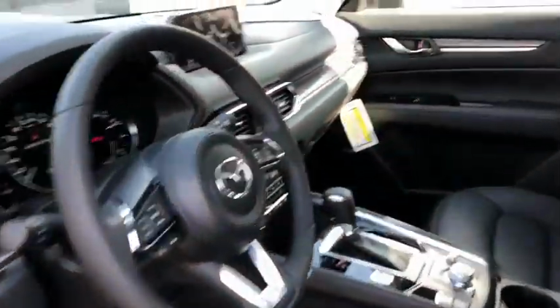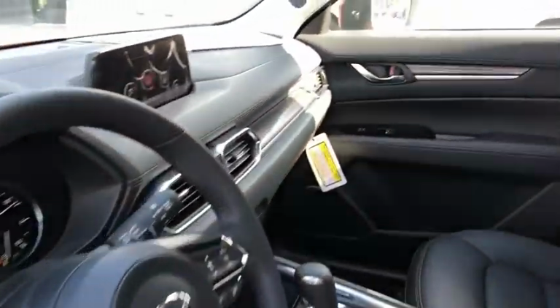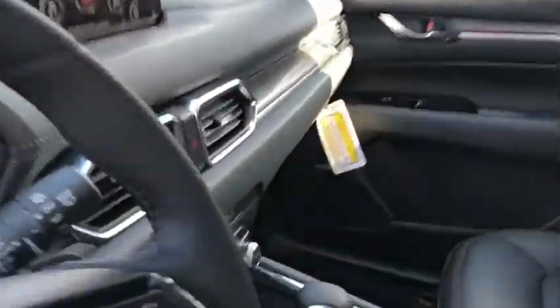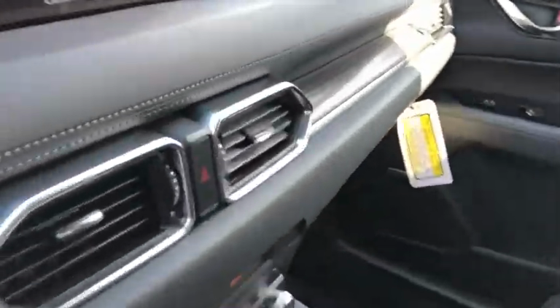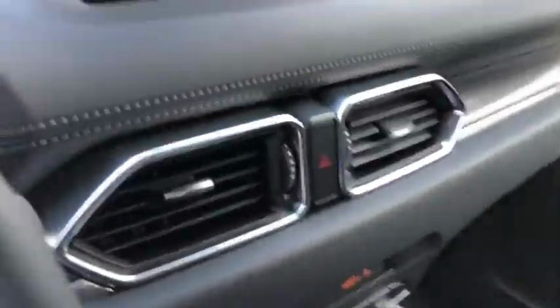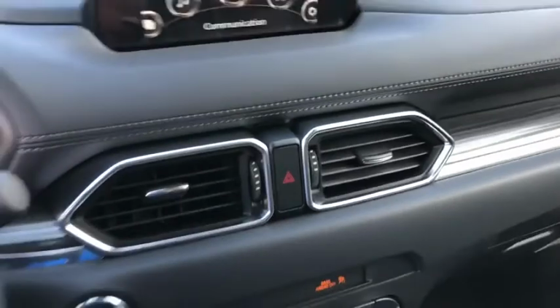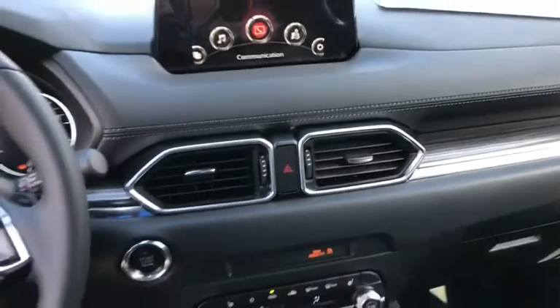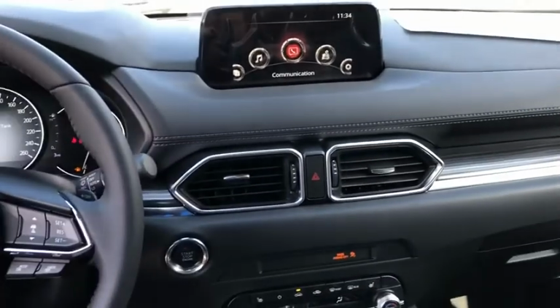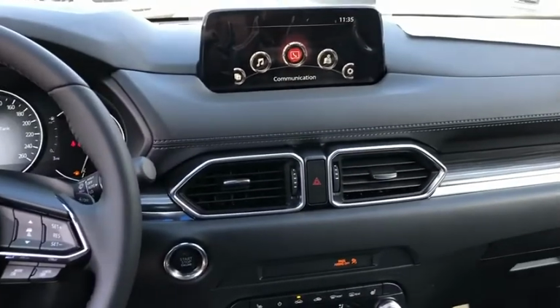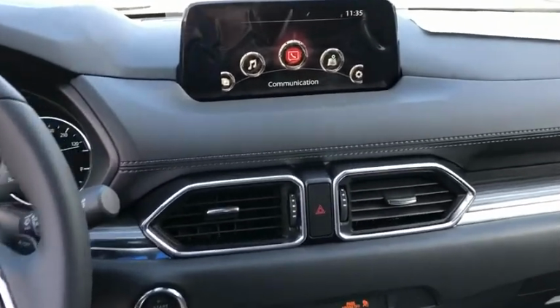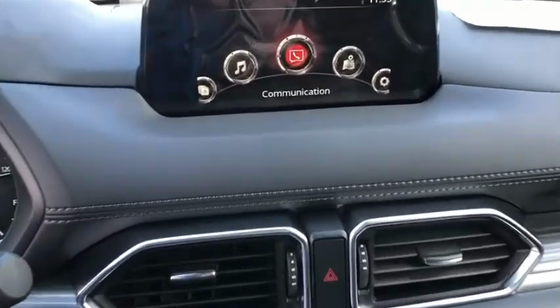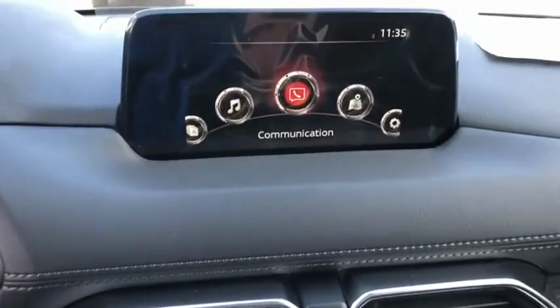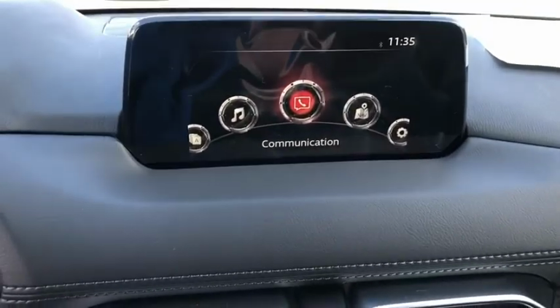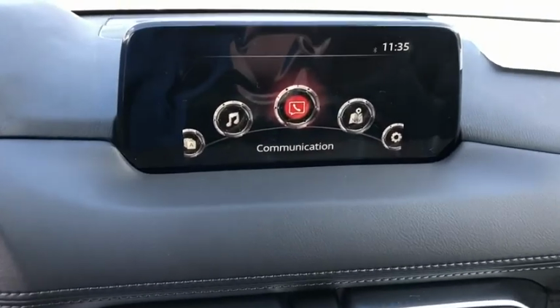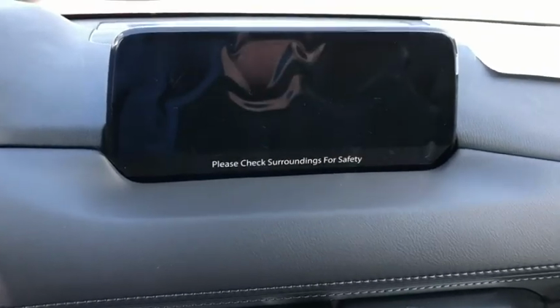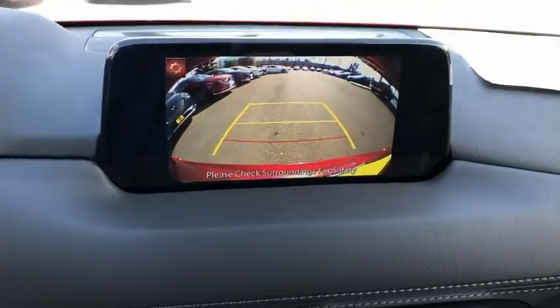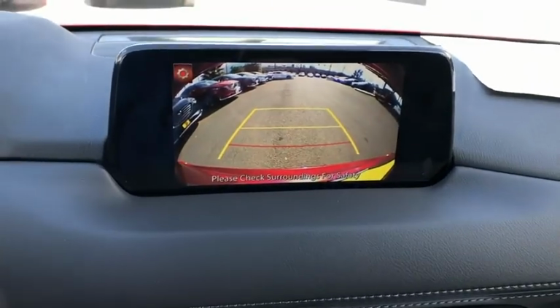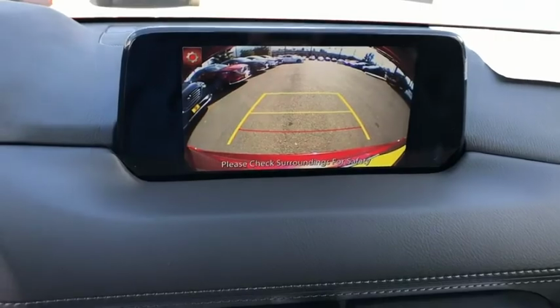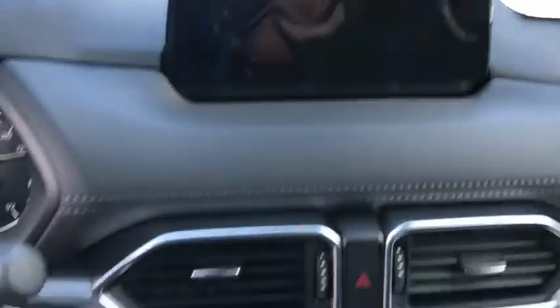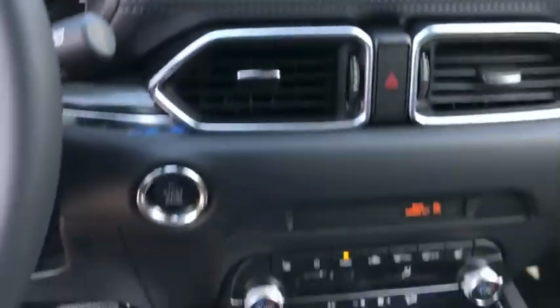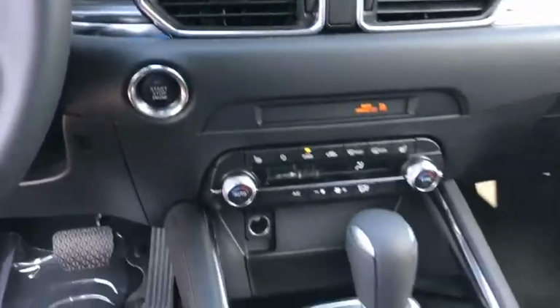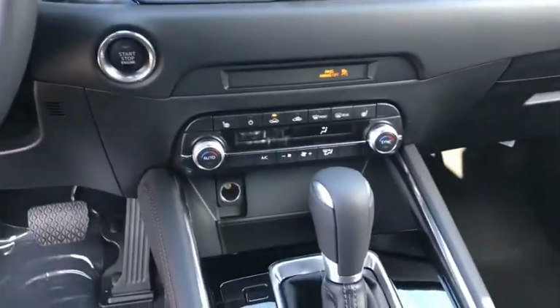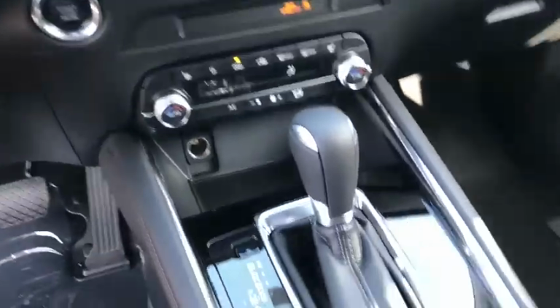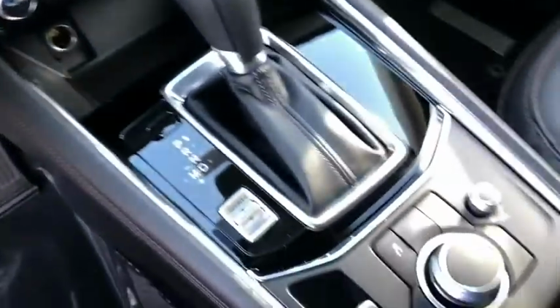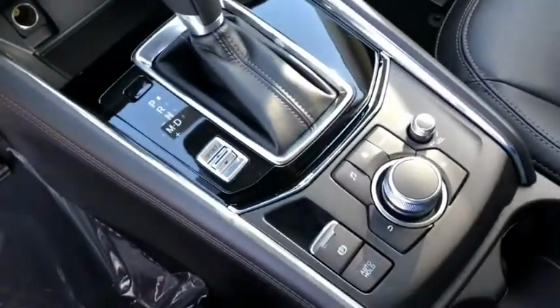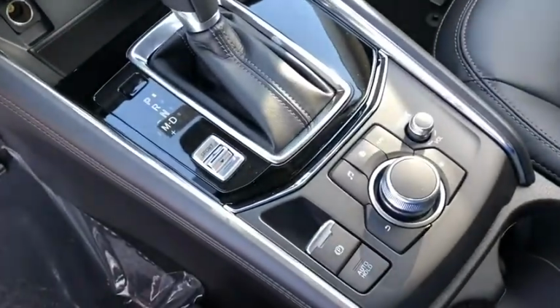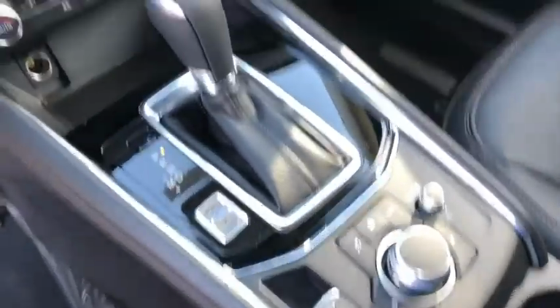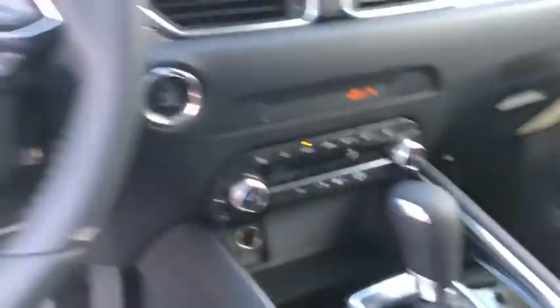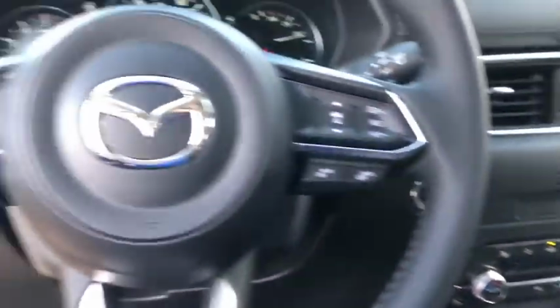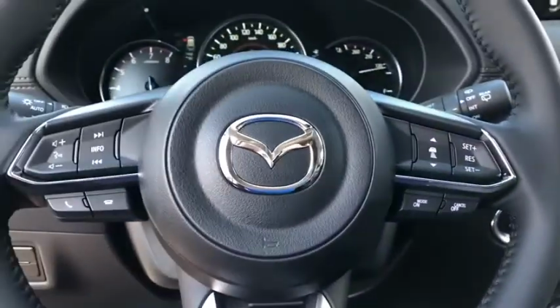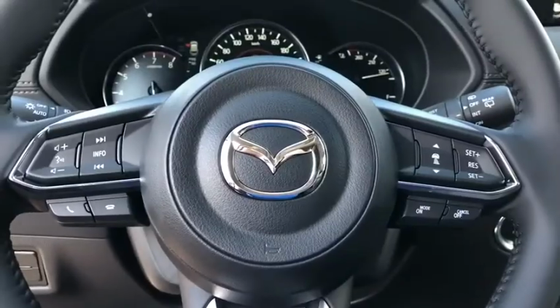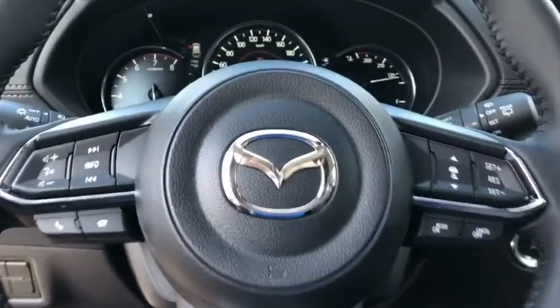Heated front seat, fog lights, trip computer, electronic stability control, rear window defroster, power windows, brake assist, tachometer, overhead console, power moonroof, leather seats, remote keyless entry.